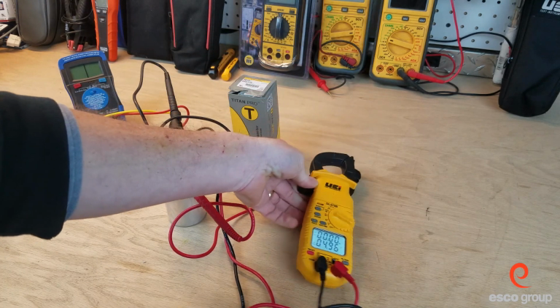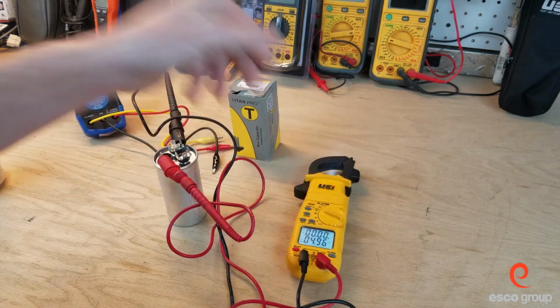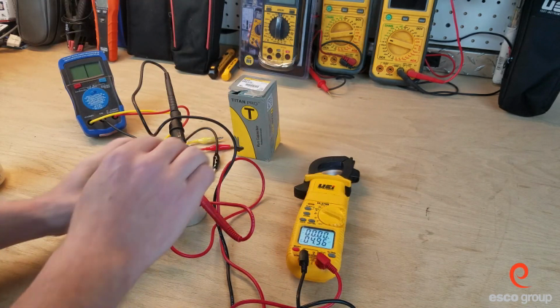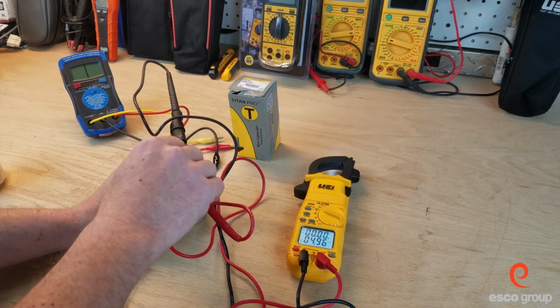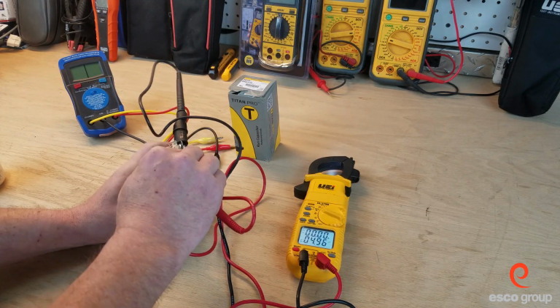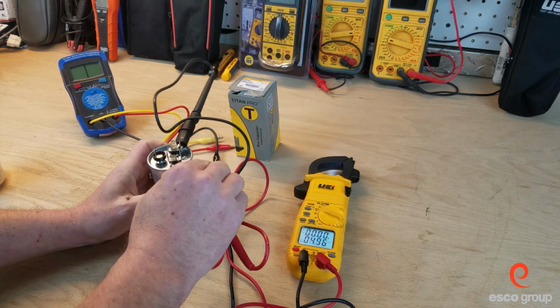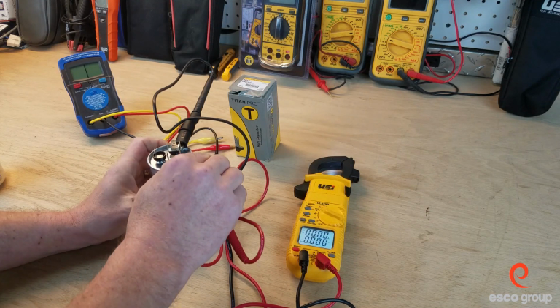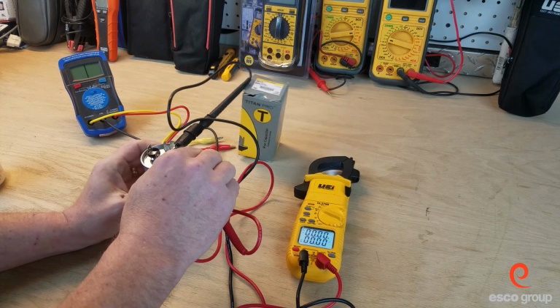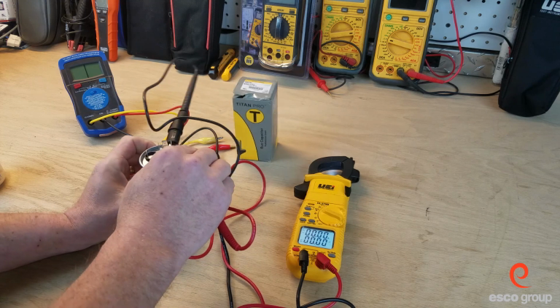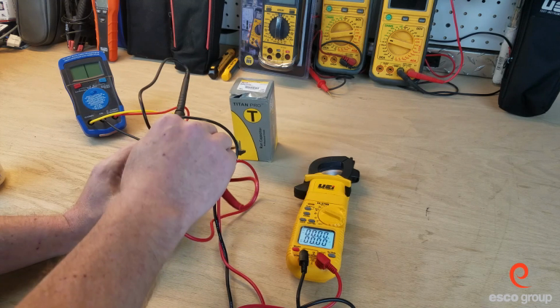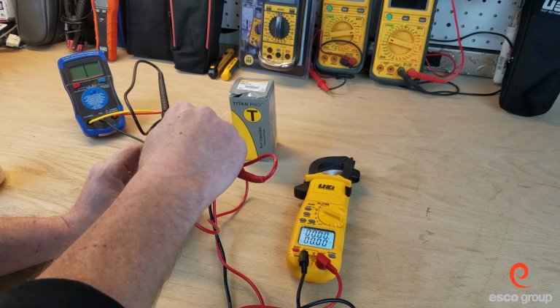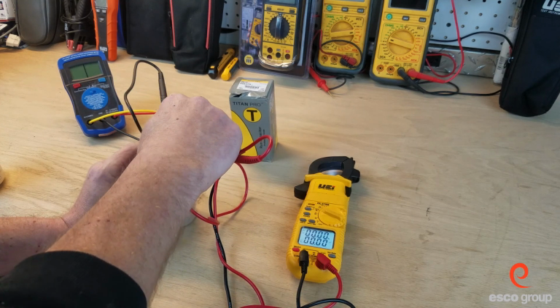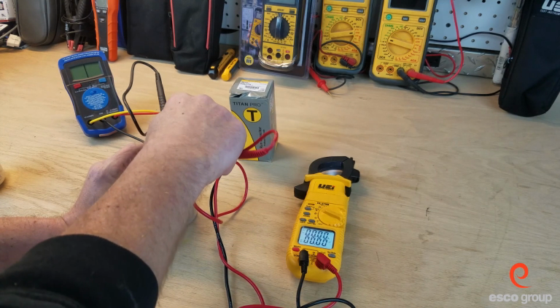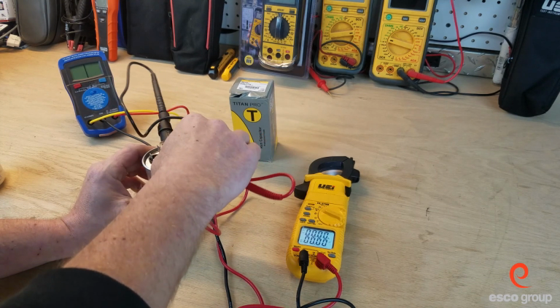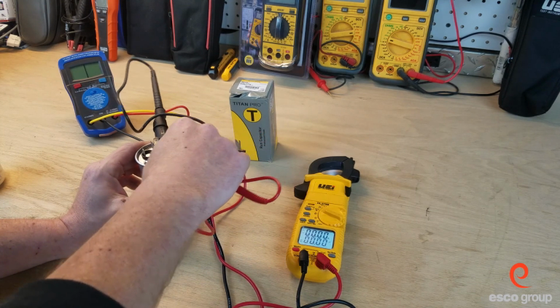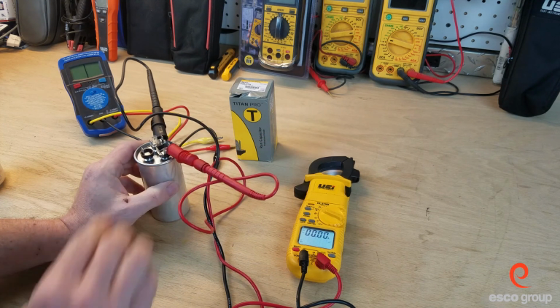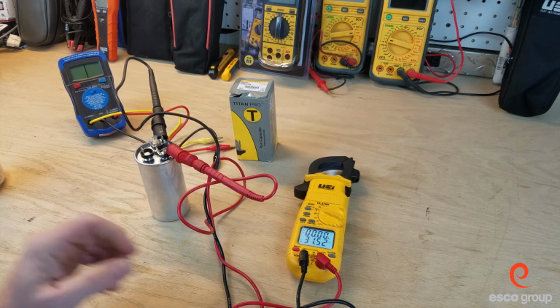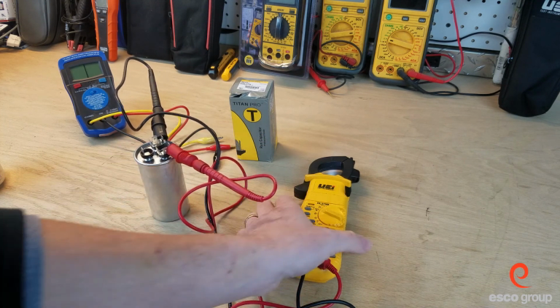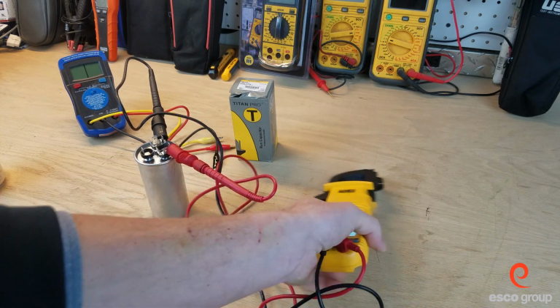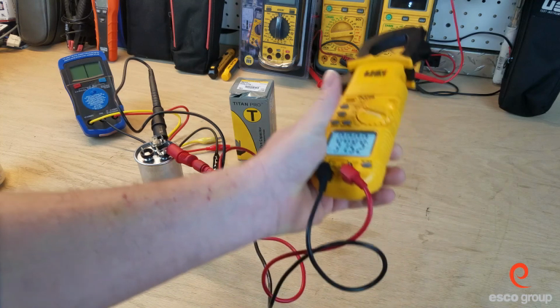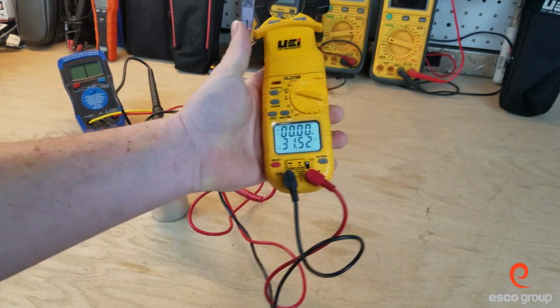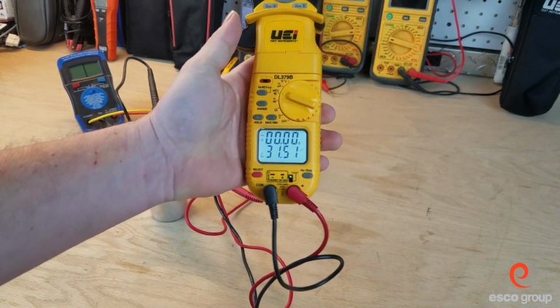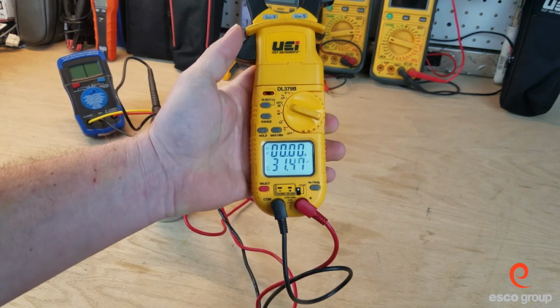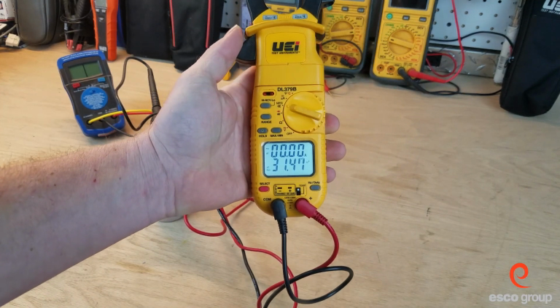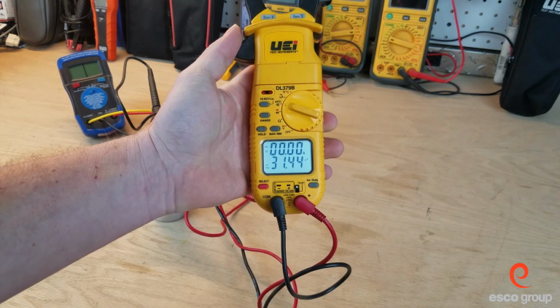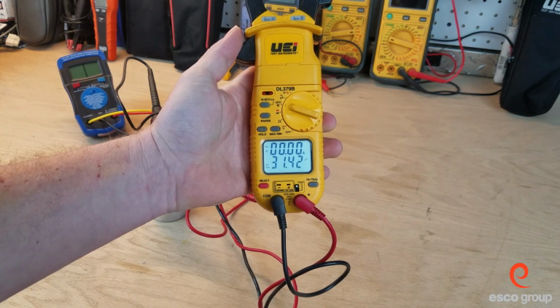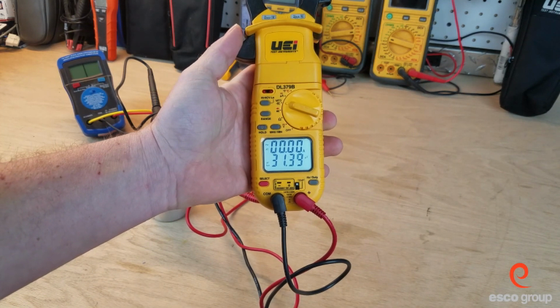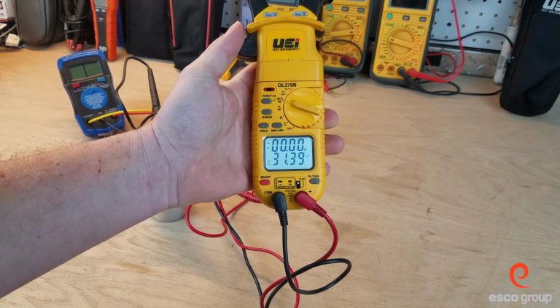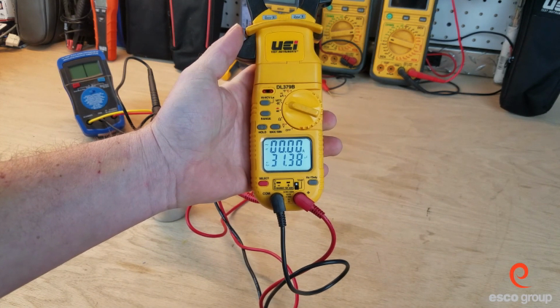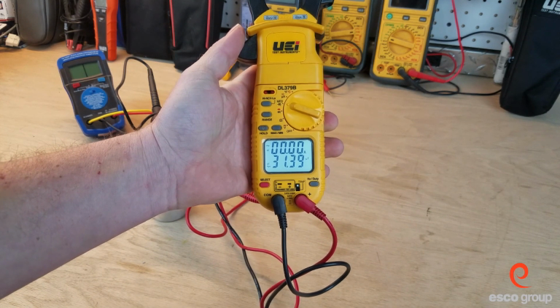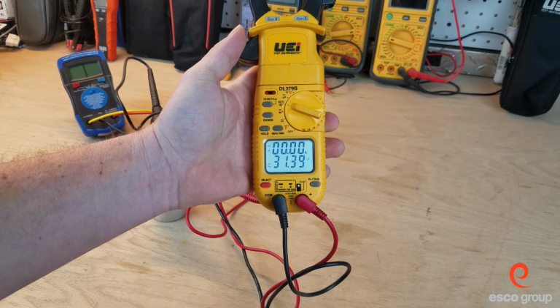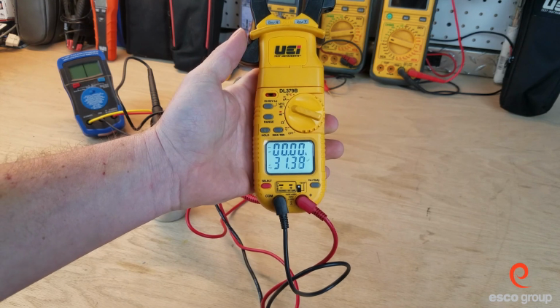I'm going to switch over to the Herm side. The larger the capacitor, sometimes it may take a little bit to give you a reading. On the high side we're showing 31.4, 31.3 — so within range.